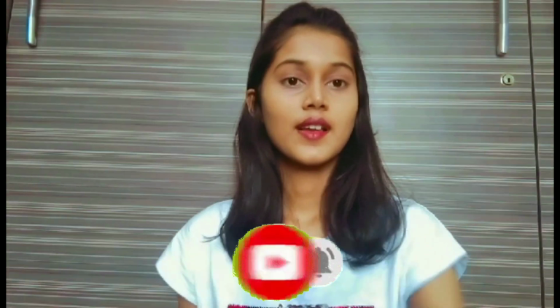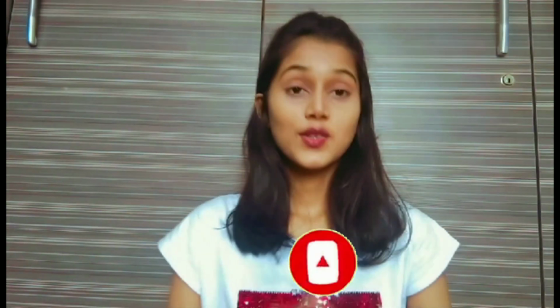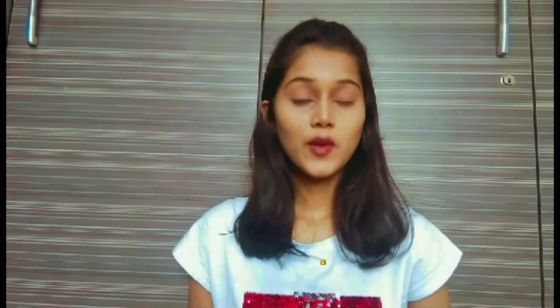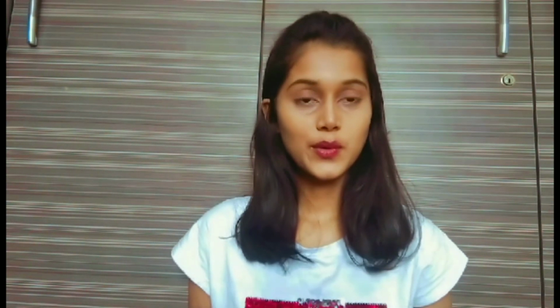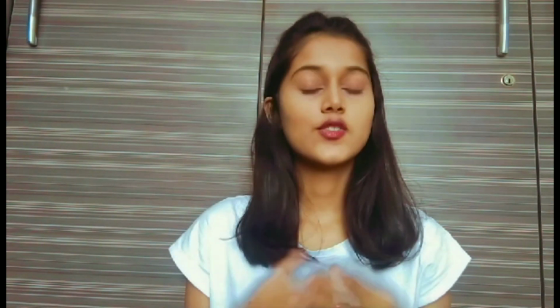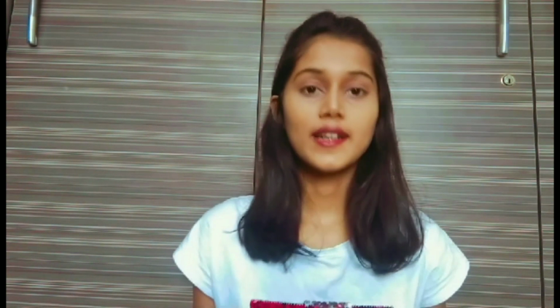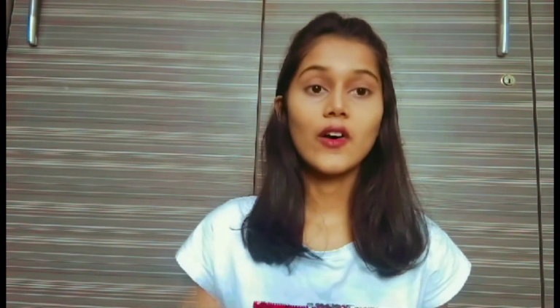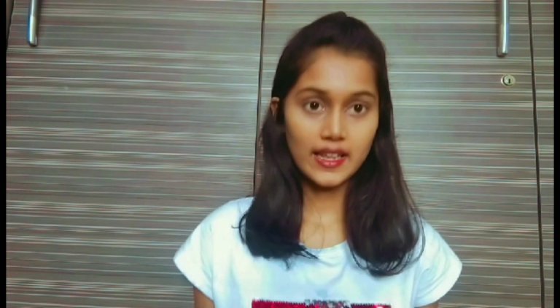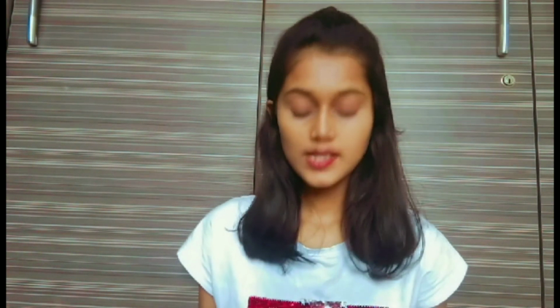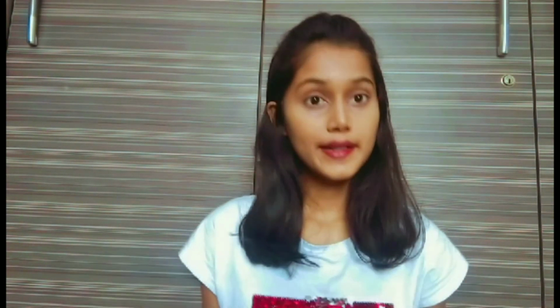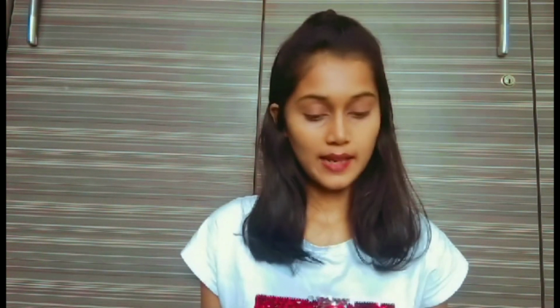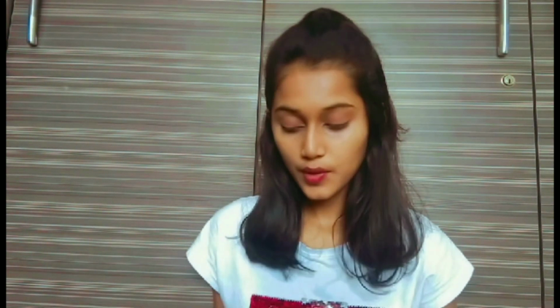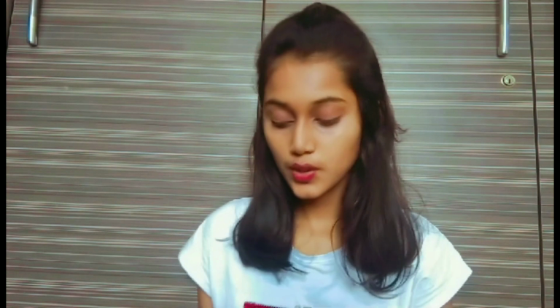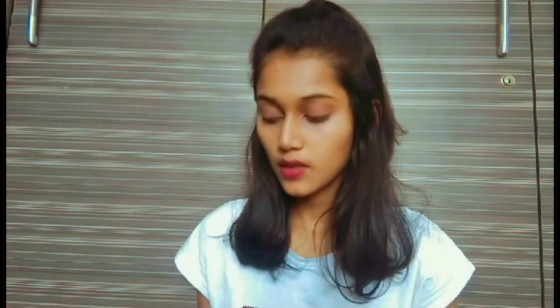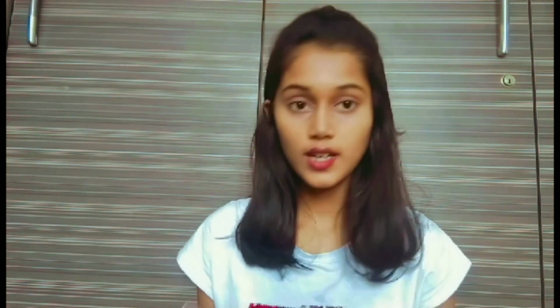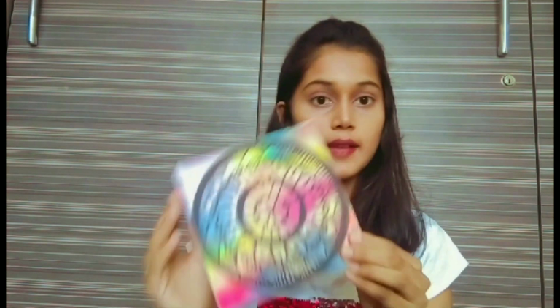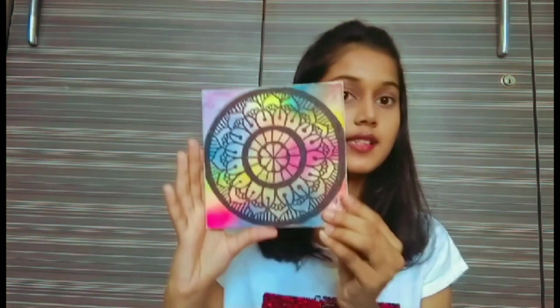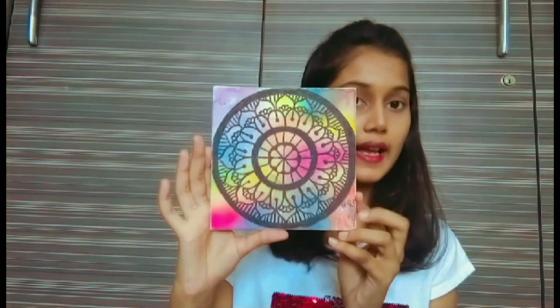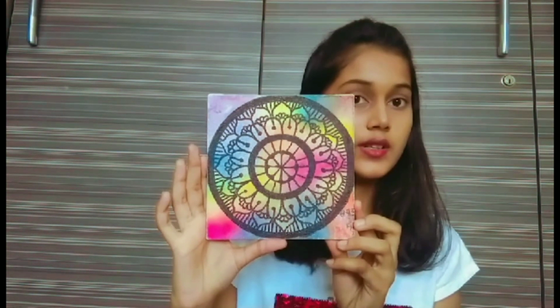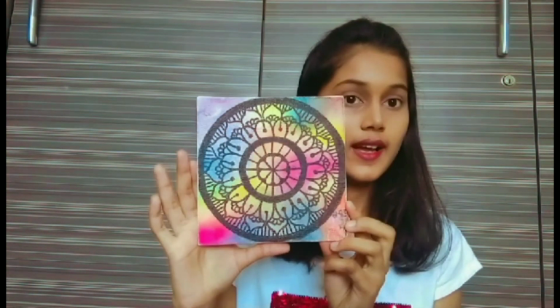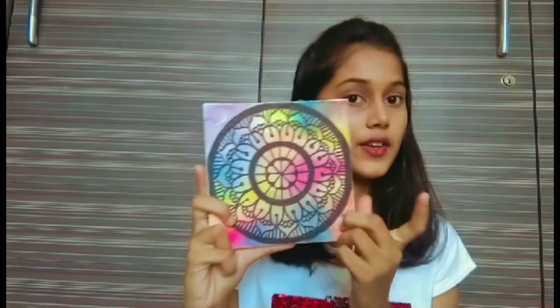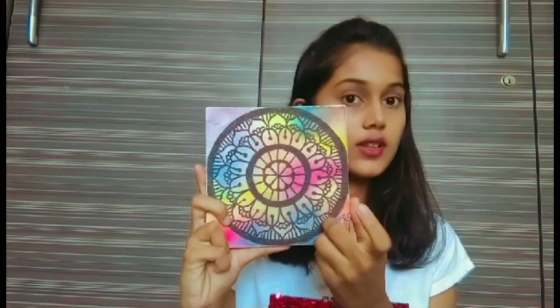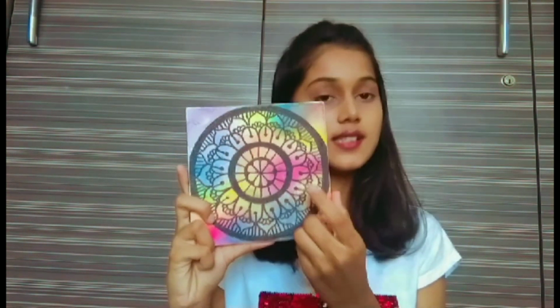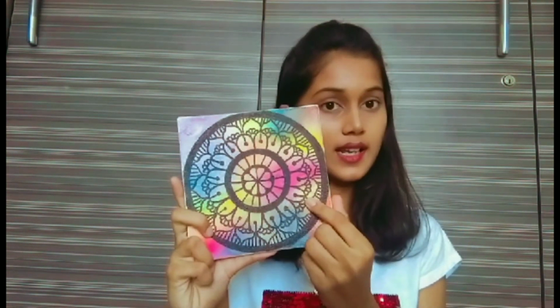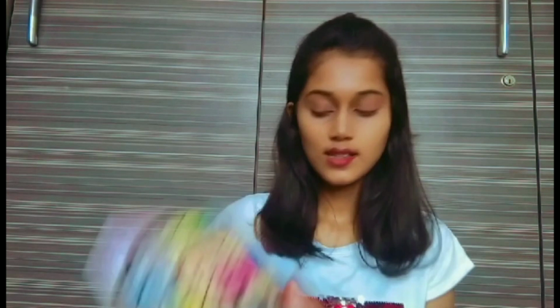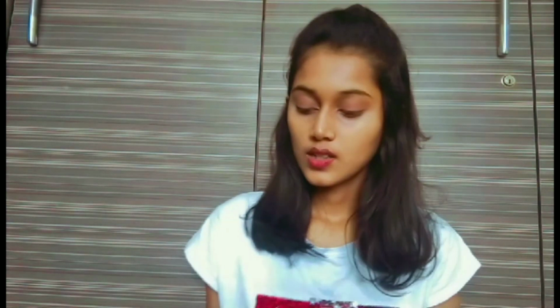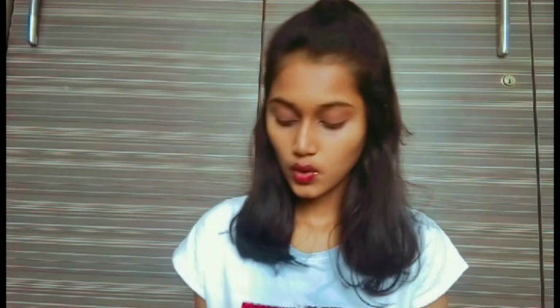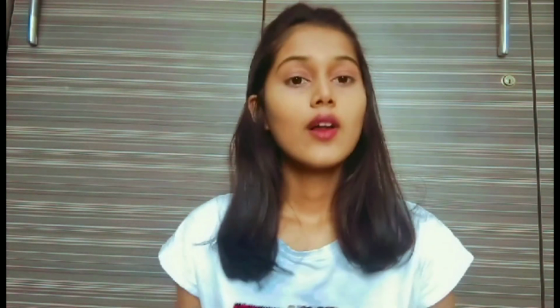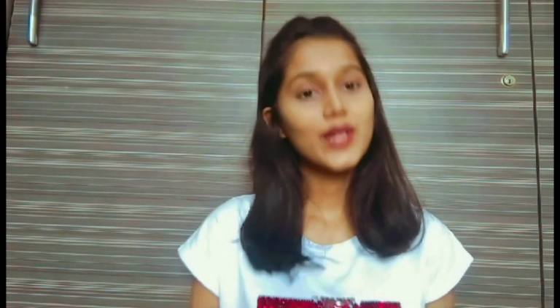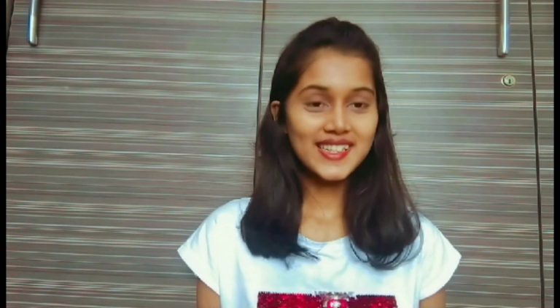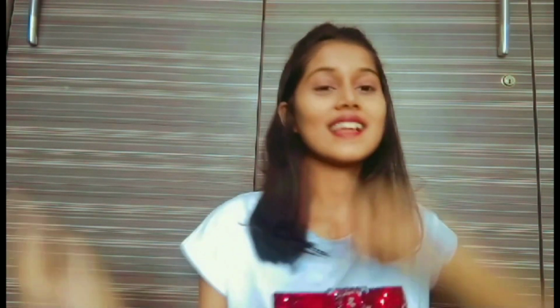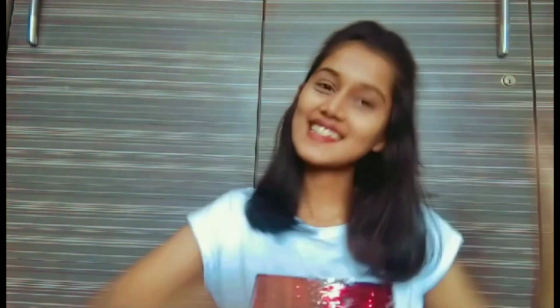So today what I'm going to do is draw a mandala on canvas, but this time I'm going to use watercolors and make such a background and then draw the same mandala. So now without wasting time, let's get started.